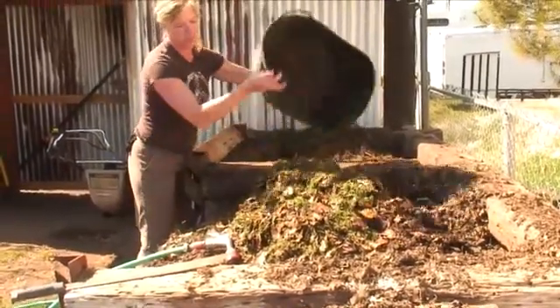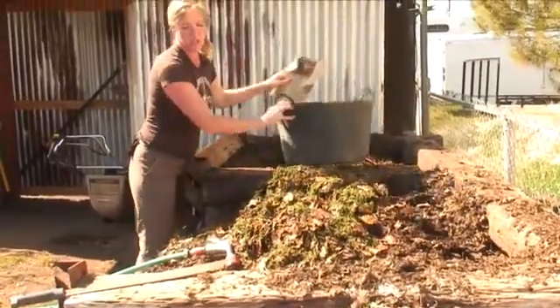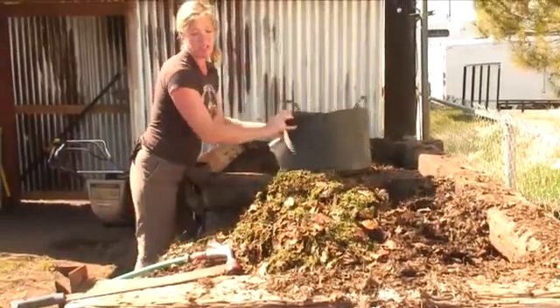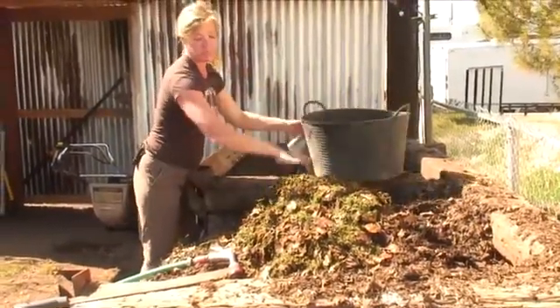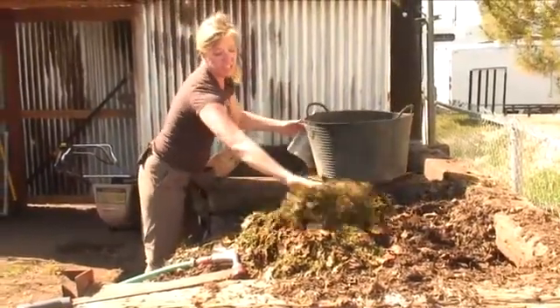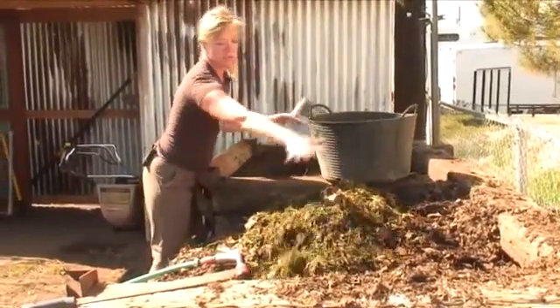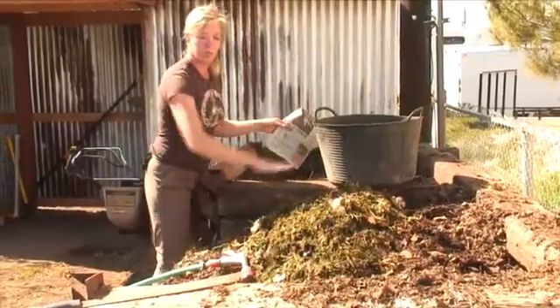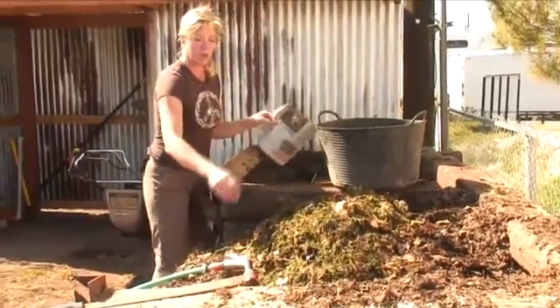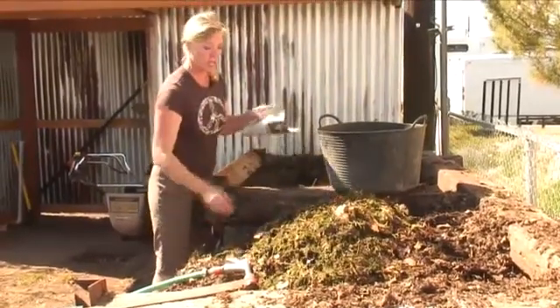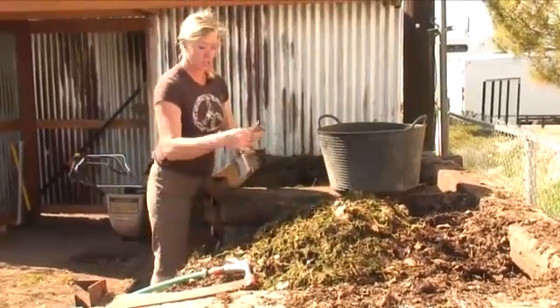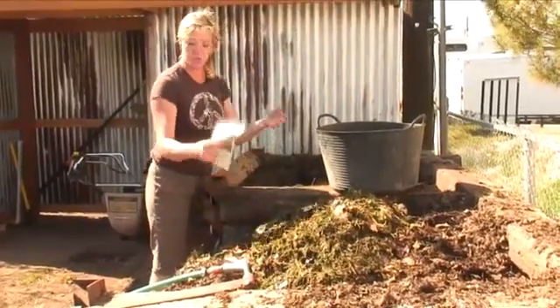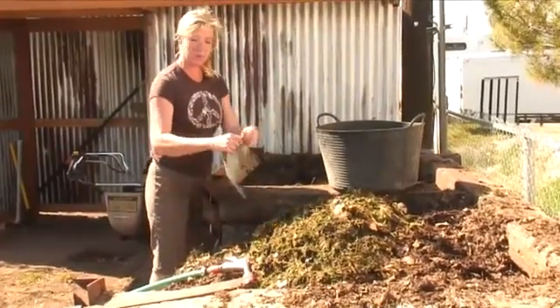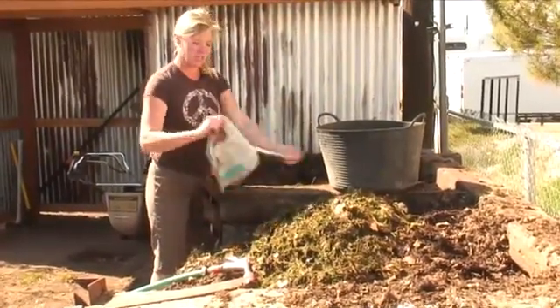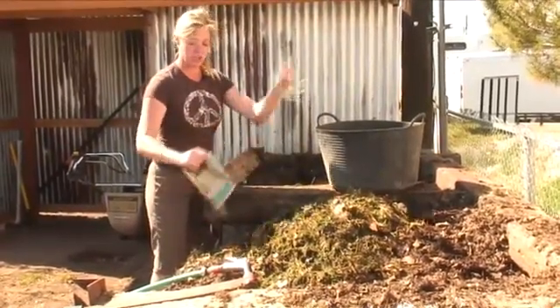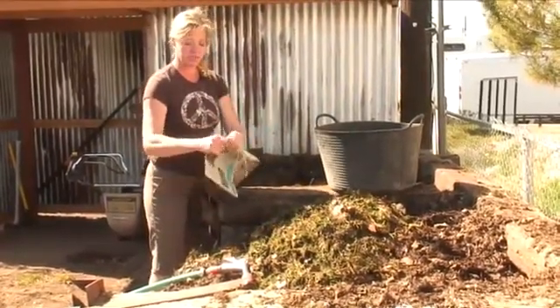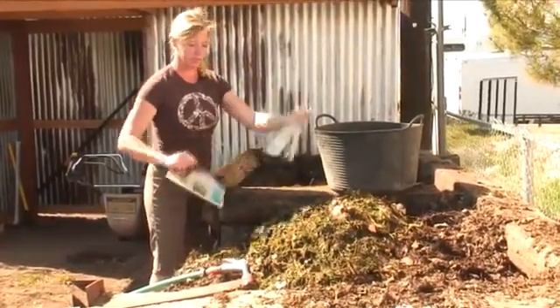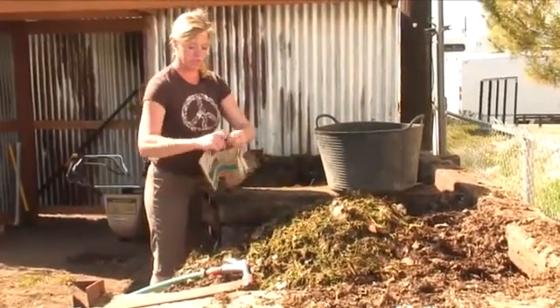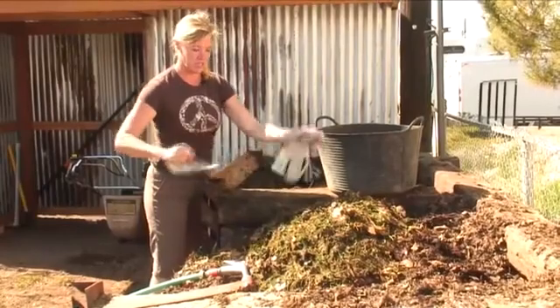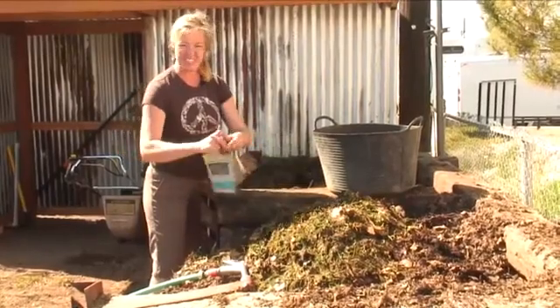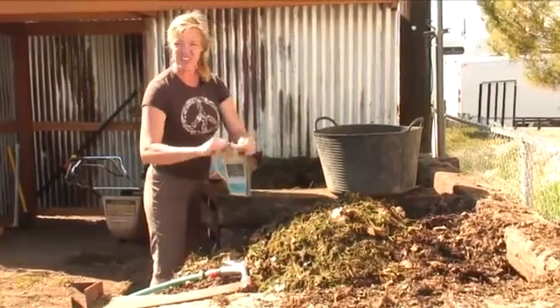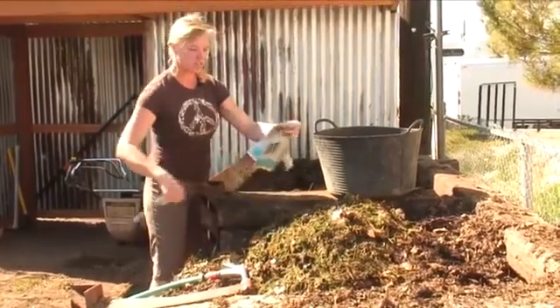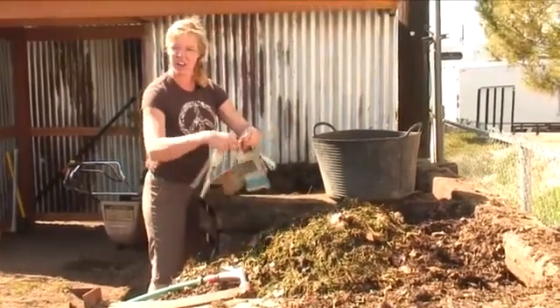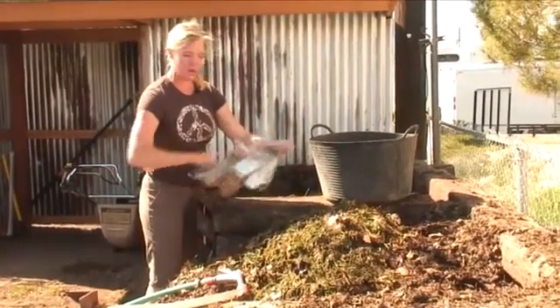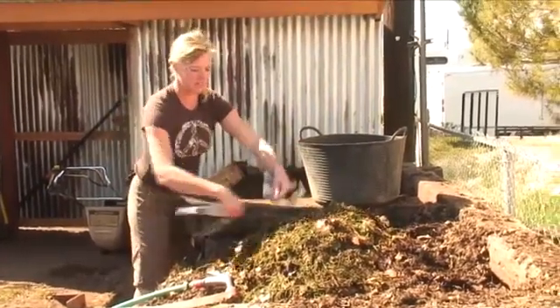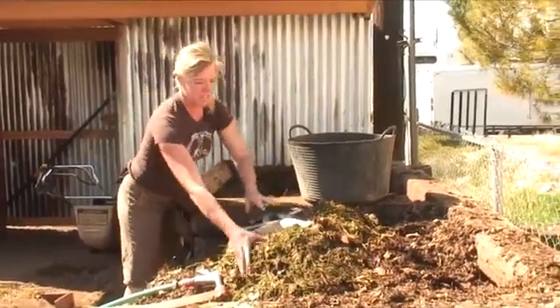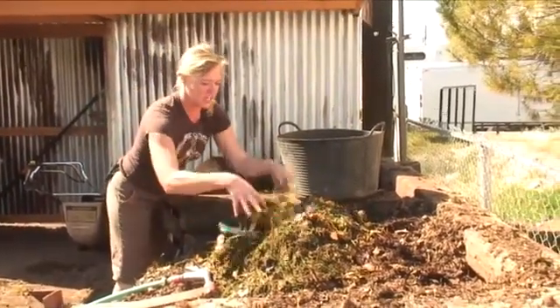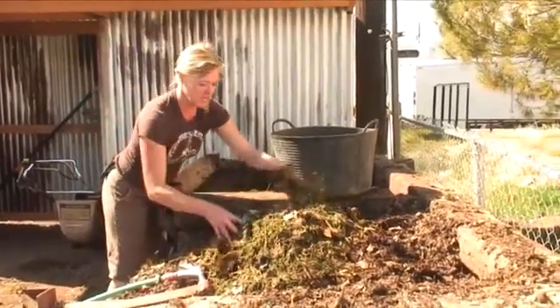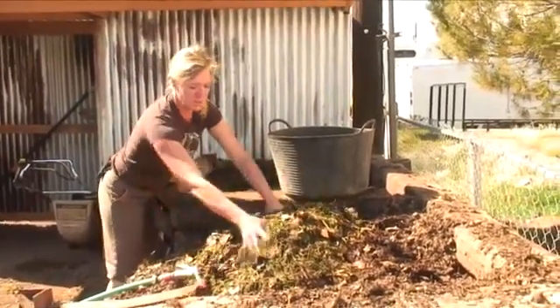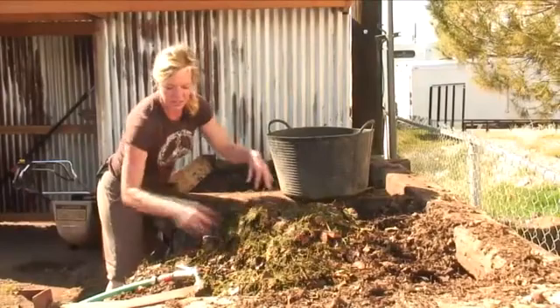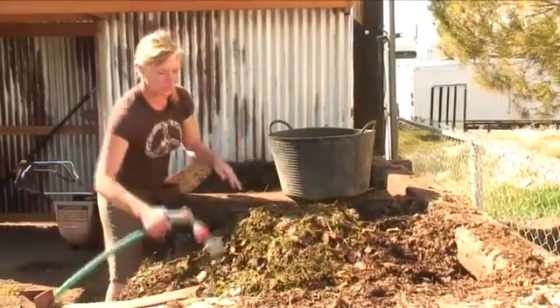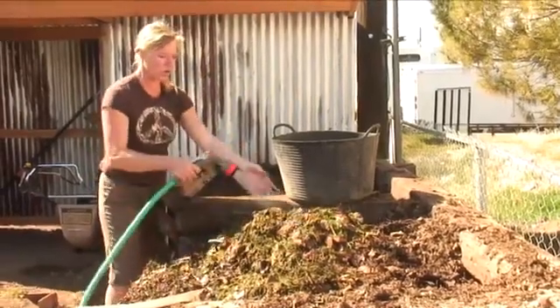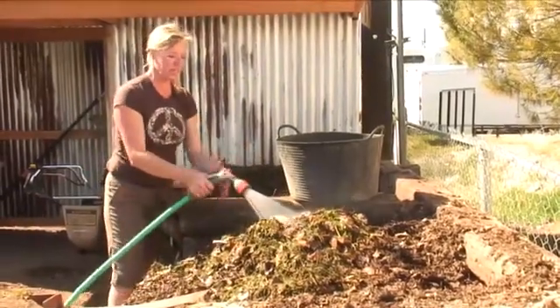Next week you may have a bunch of banana peels. You just want to spread them across the top. You can use newspaper, just shred it, kind of mix it in there so it's not all in a big pile. Just kind of mix it in there with everything. Water it down.